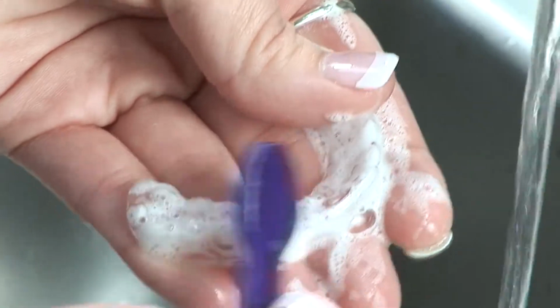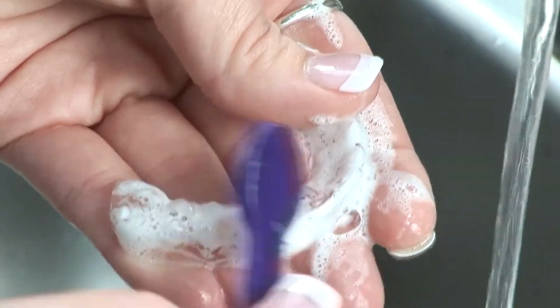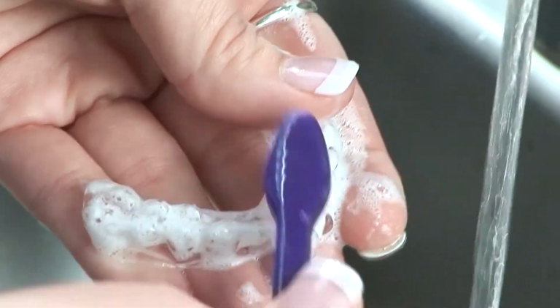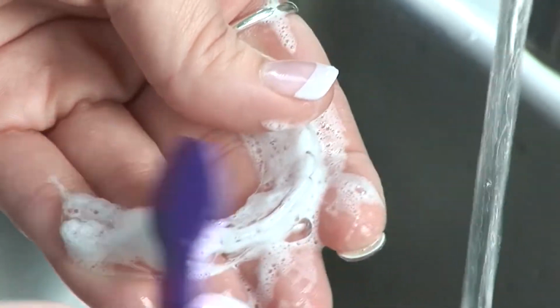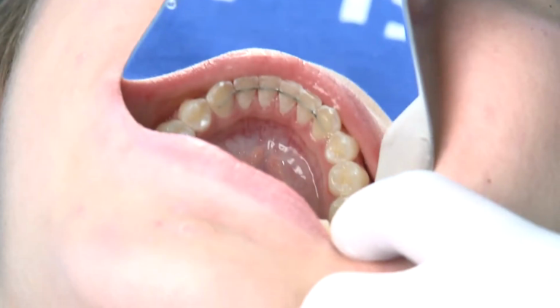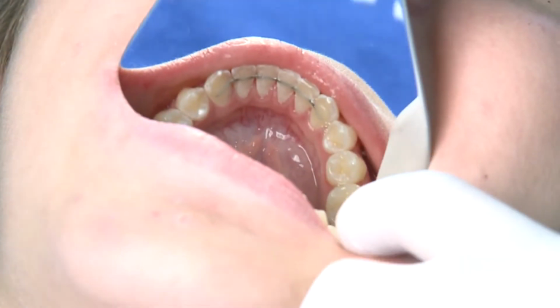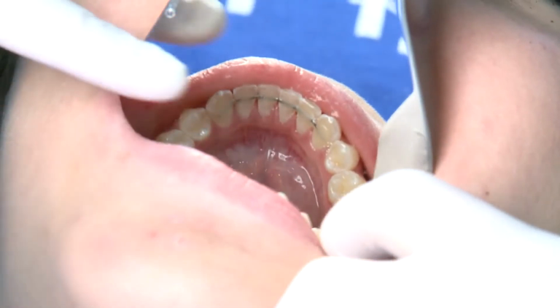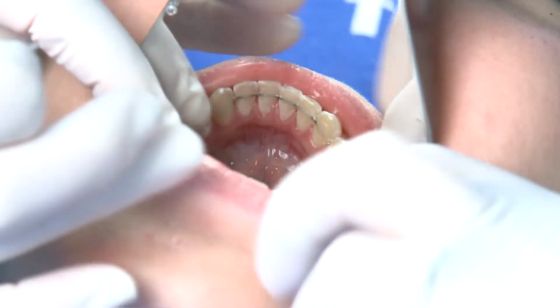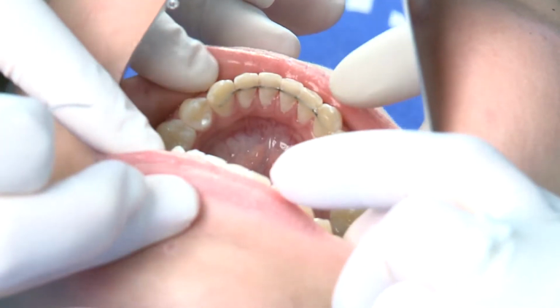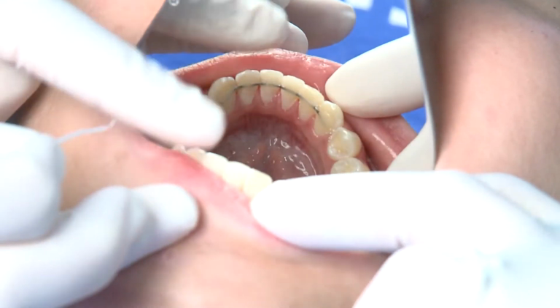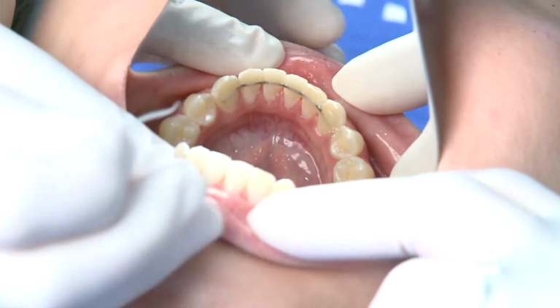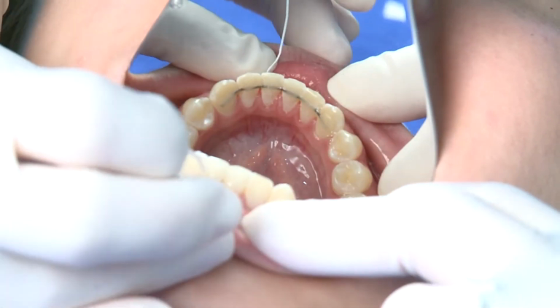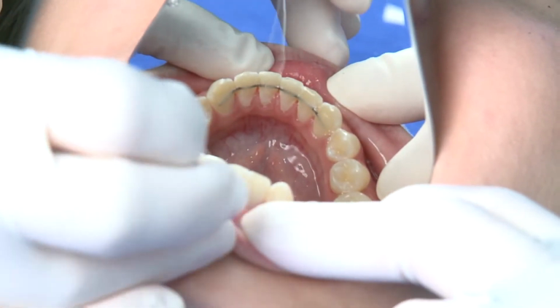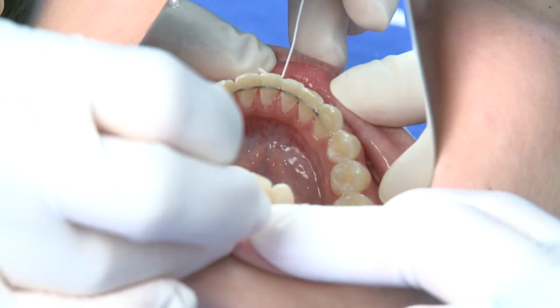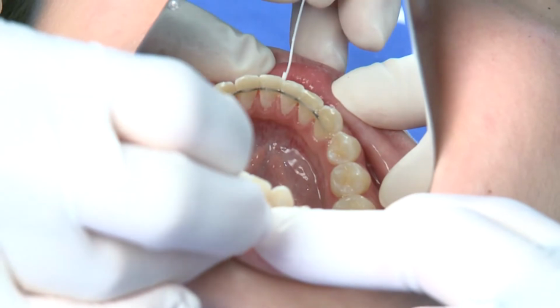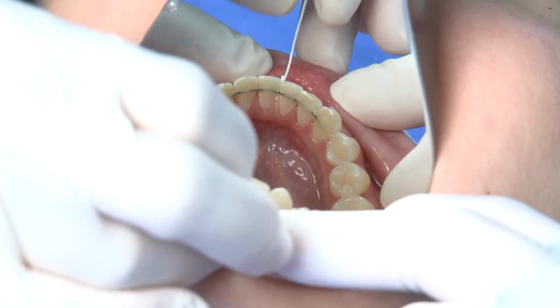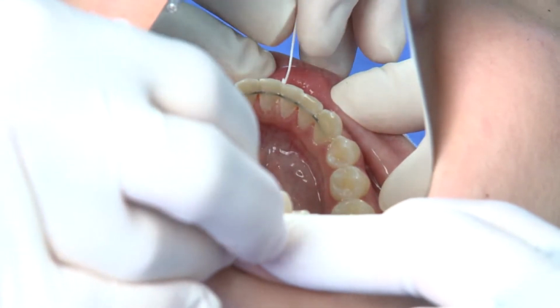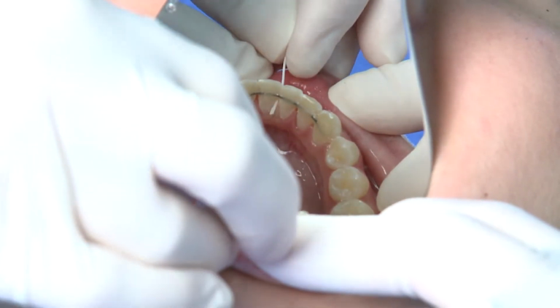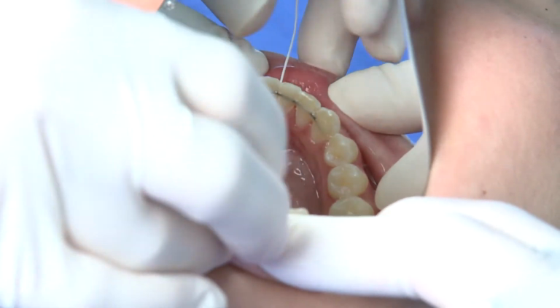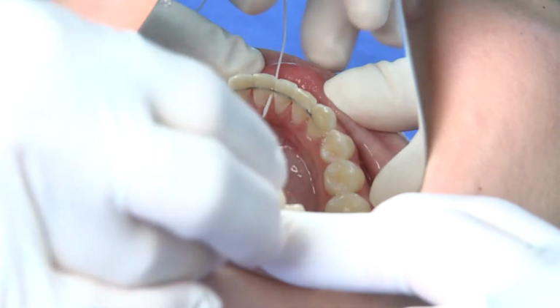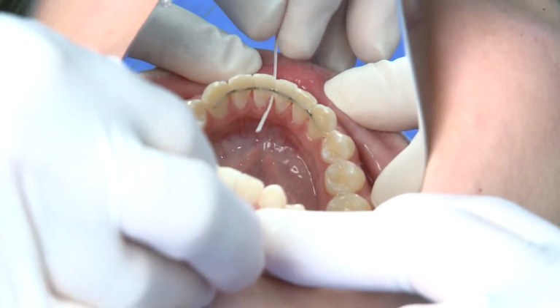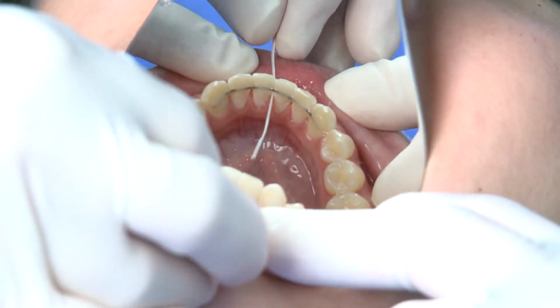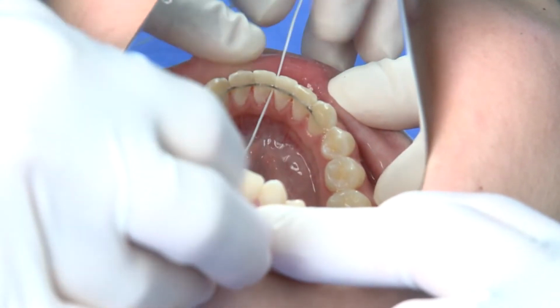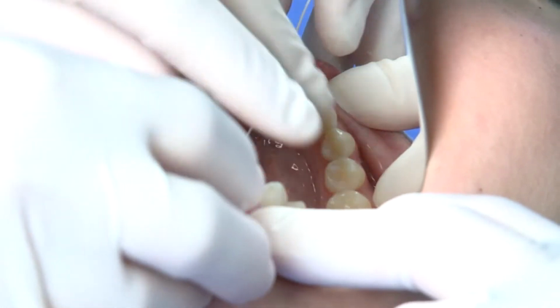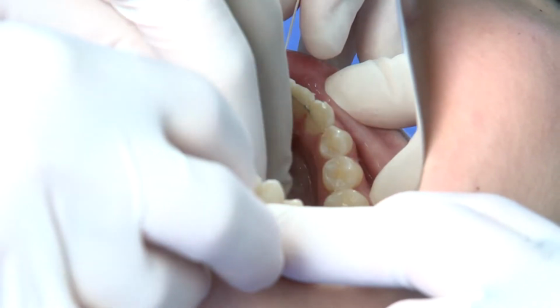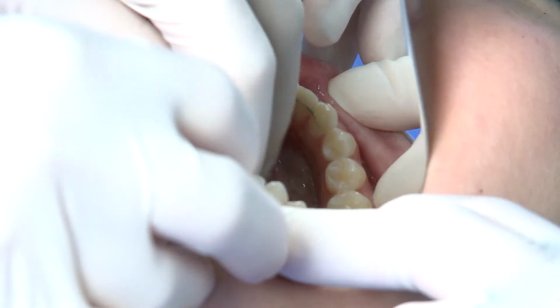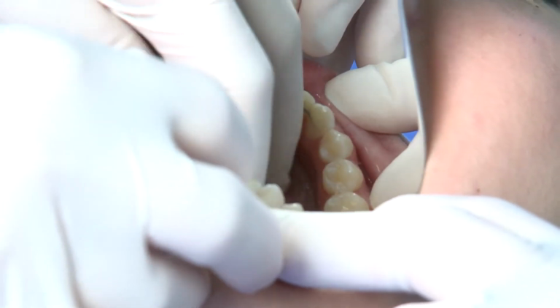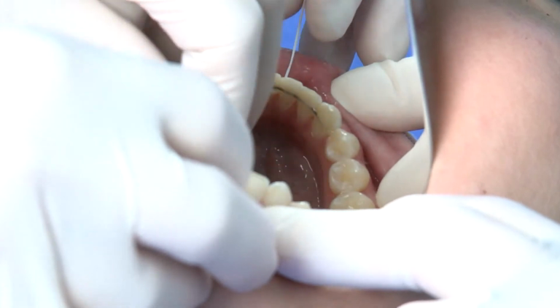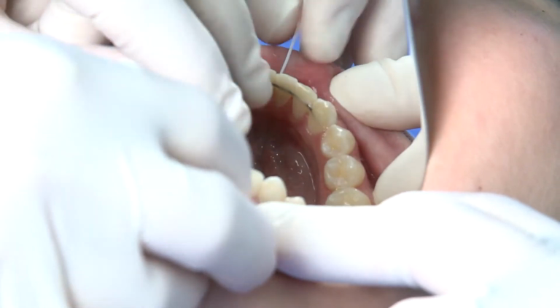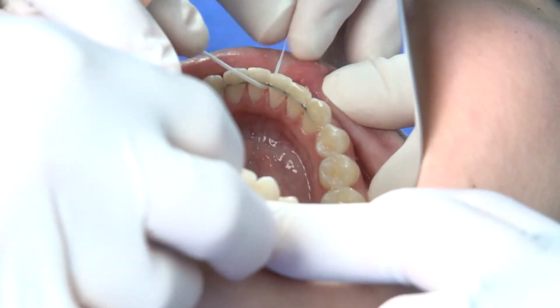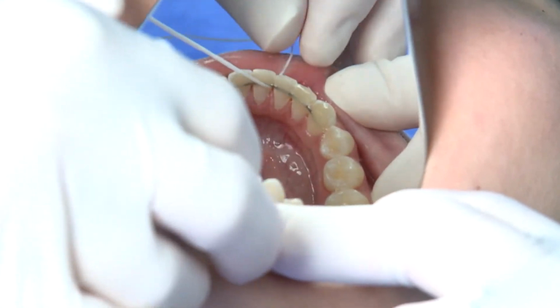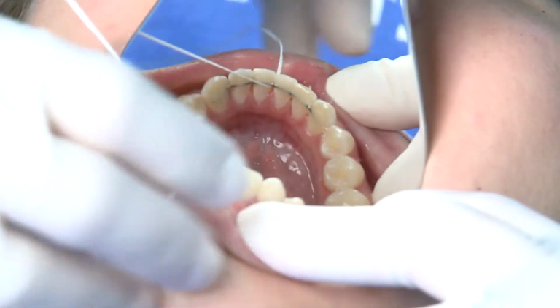If you have a bonded retainer like this, you'll want to carefully brush around it as well as floss. When flossing, be sure to thread the floss carefully under the retainer, then floss where the tooth meets the gum line.